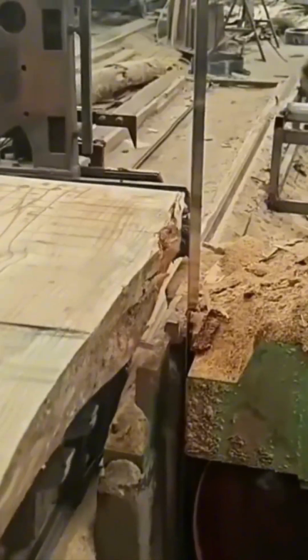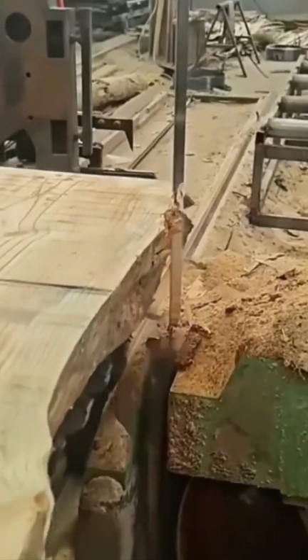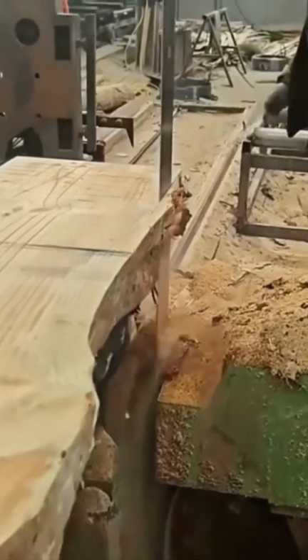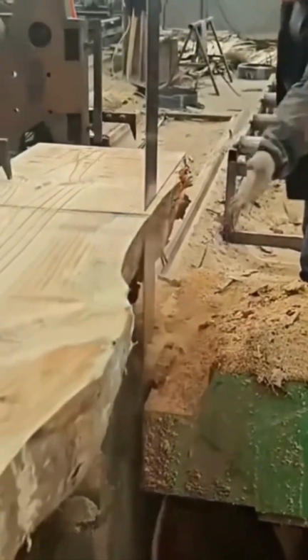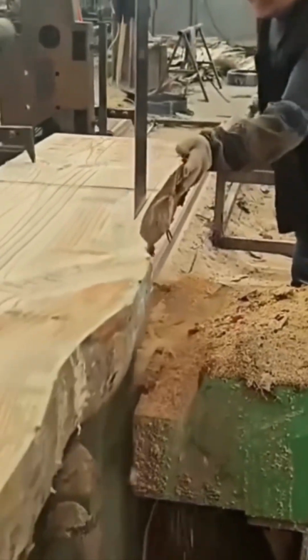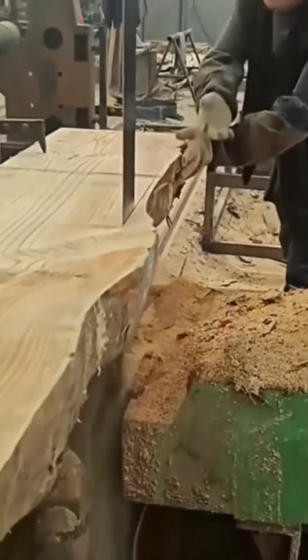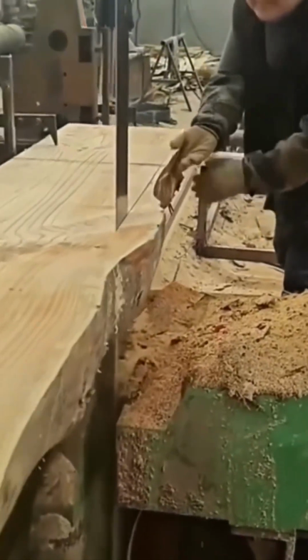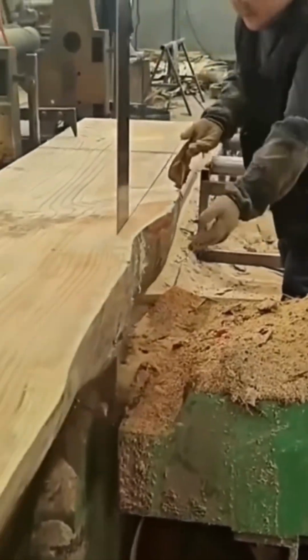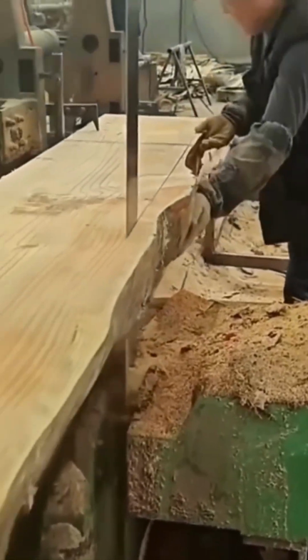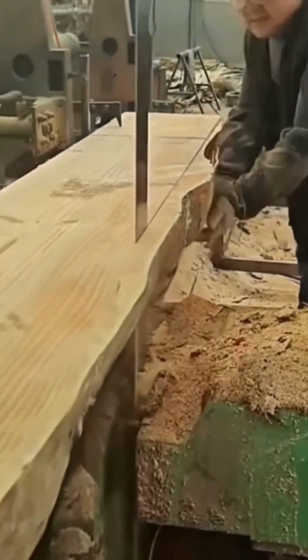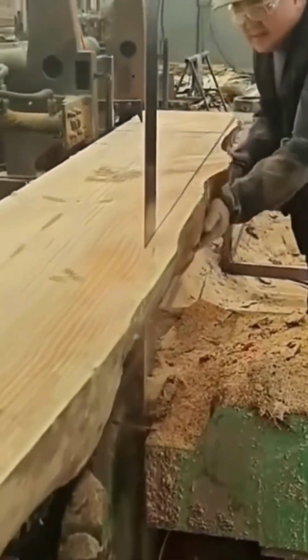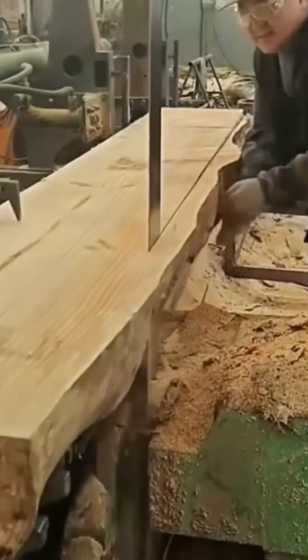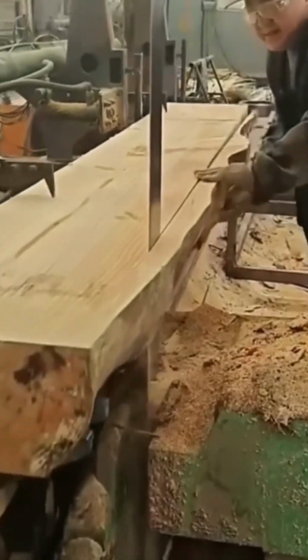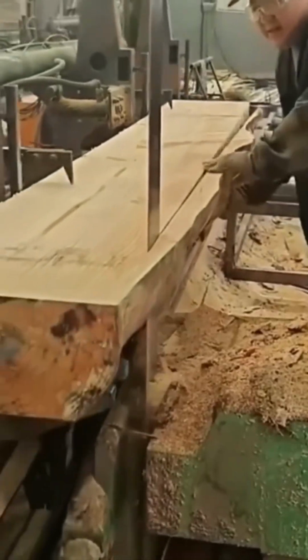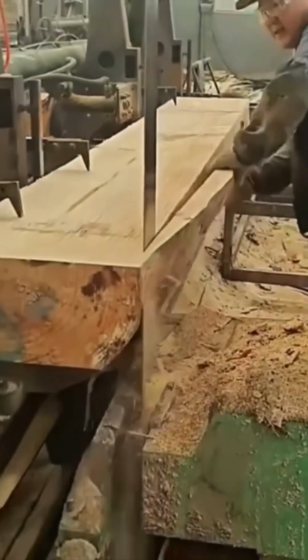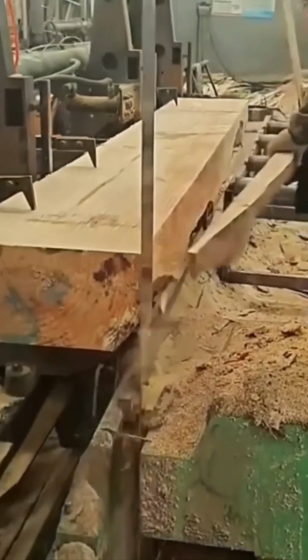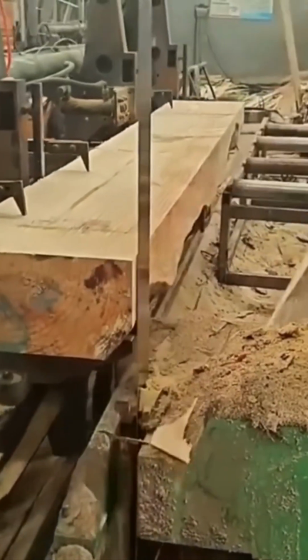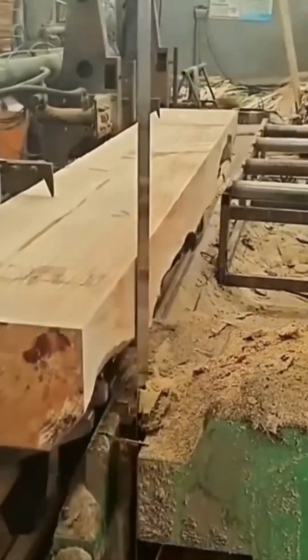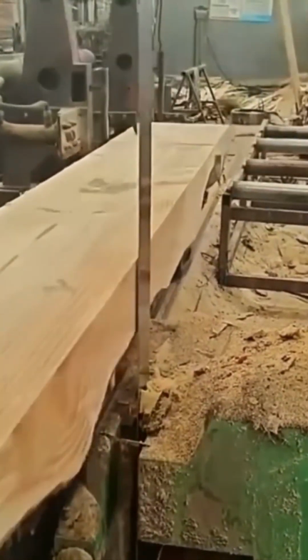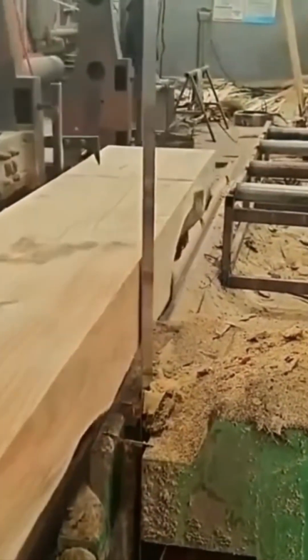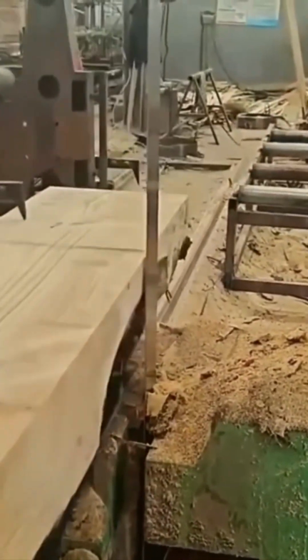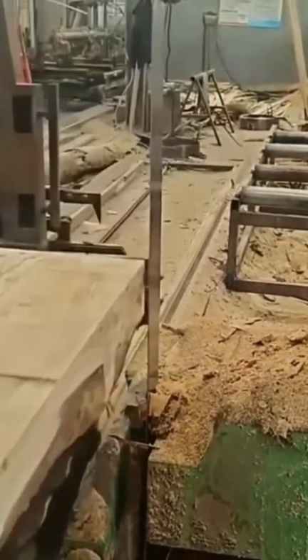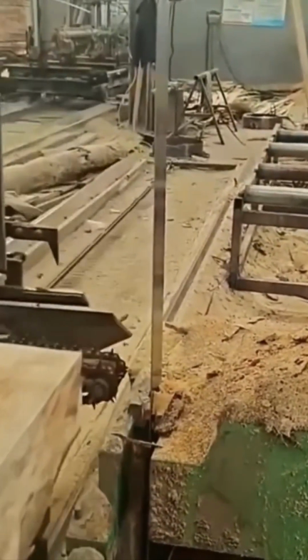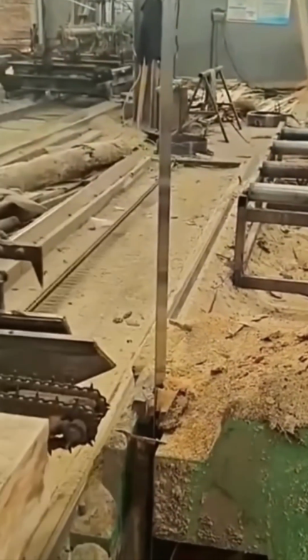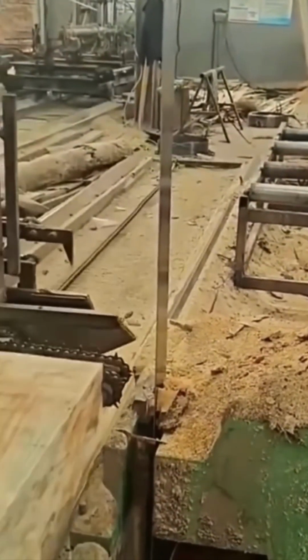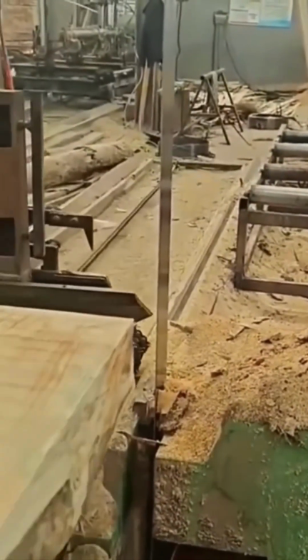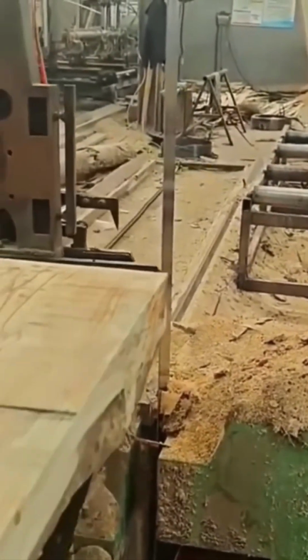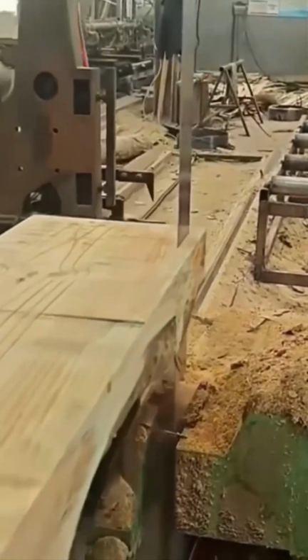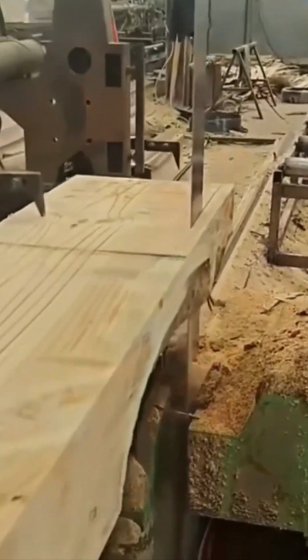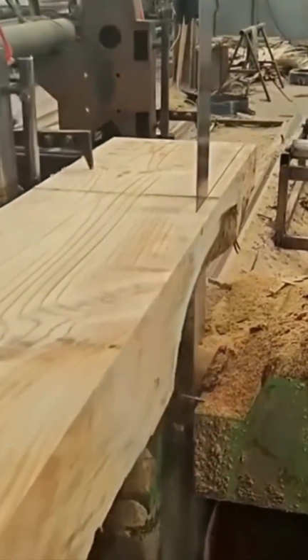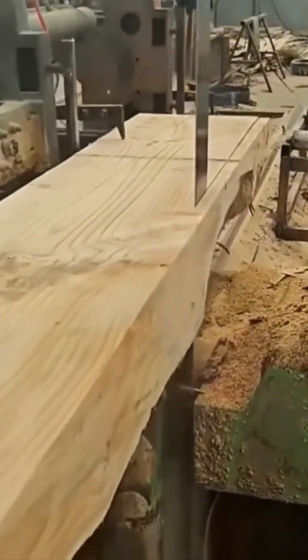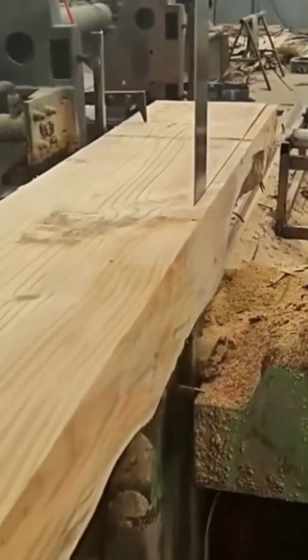The sliding table saw slices wood with all the drama of a samurai sword. Clean, fast, precise — blink and the plank becomes two.